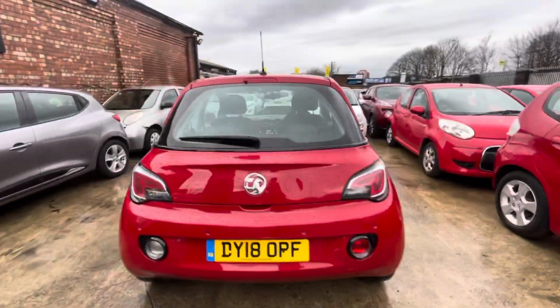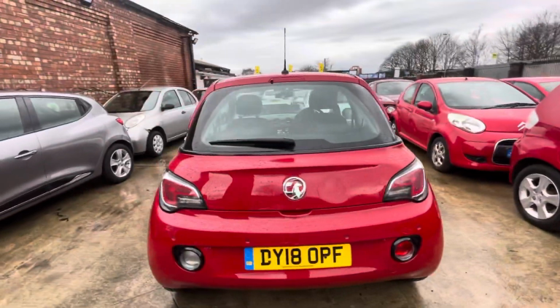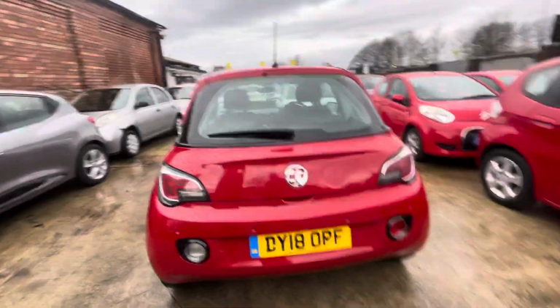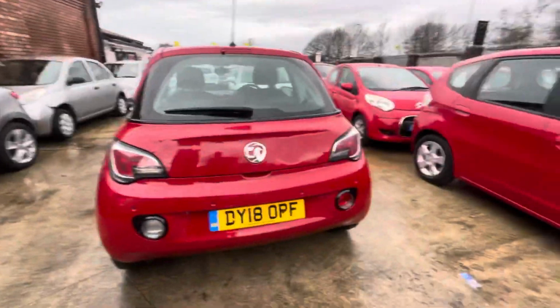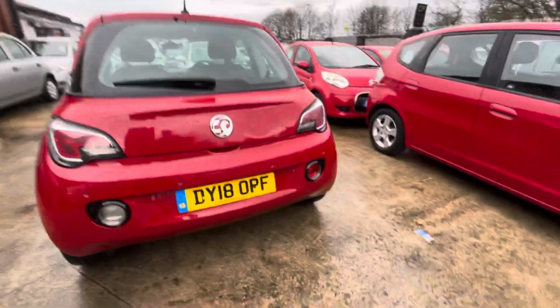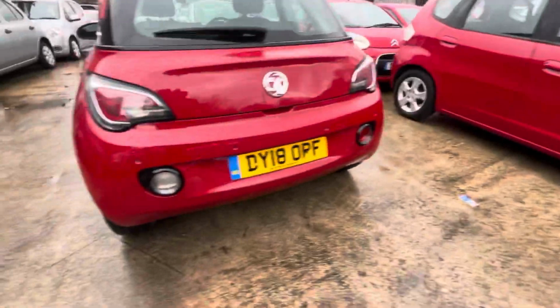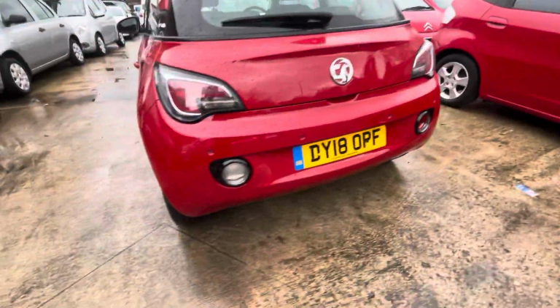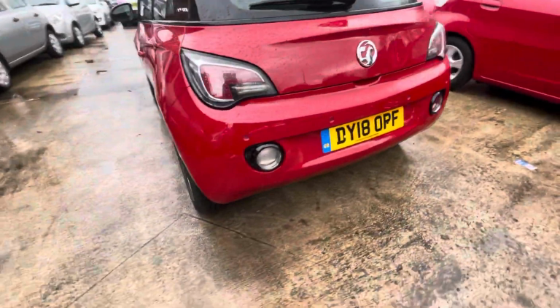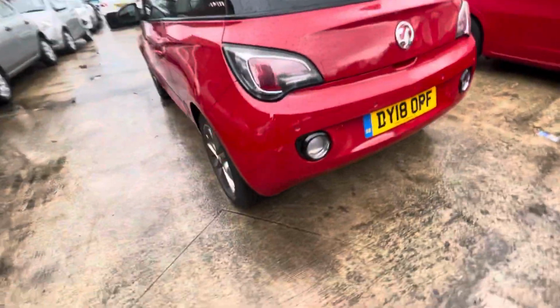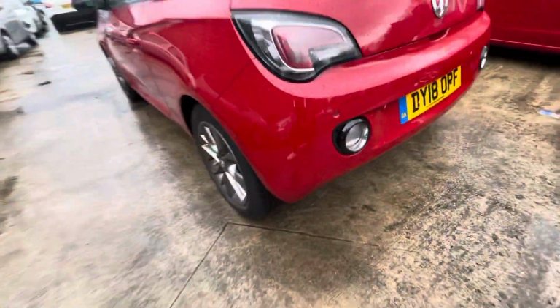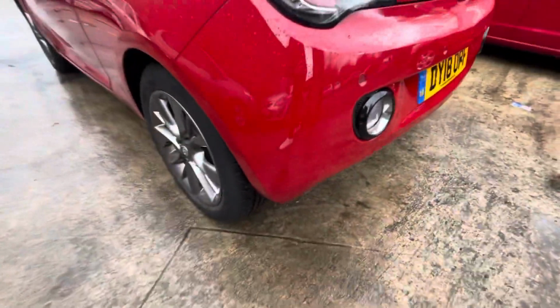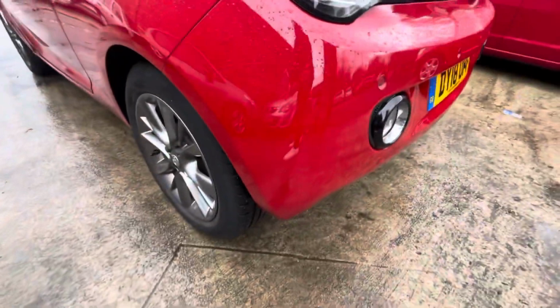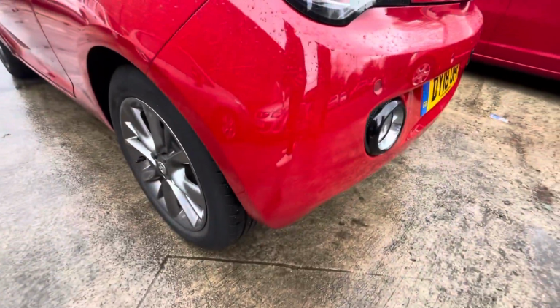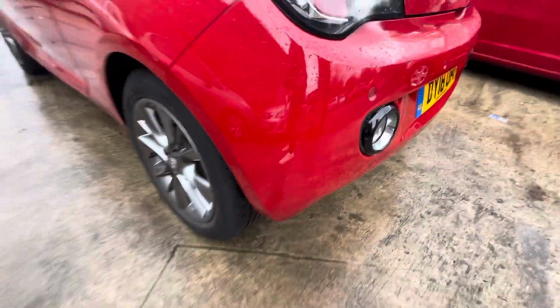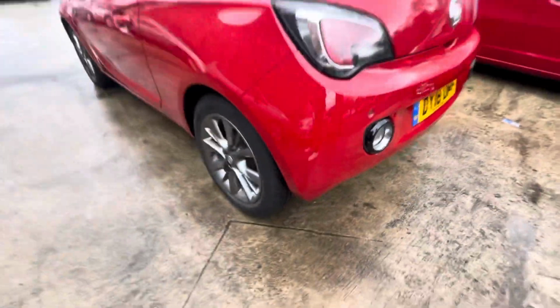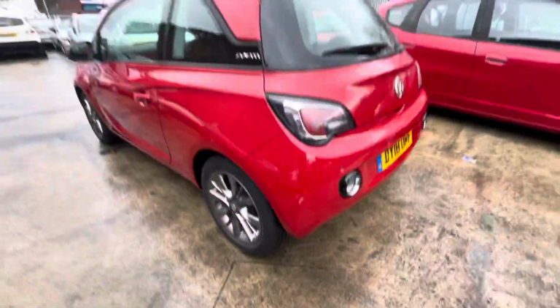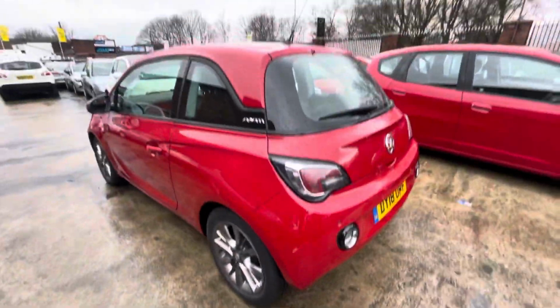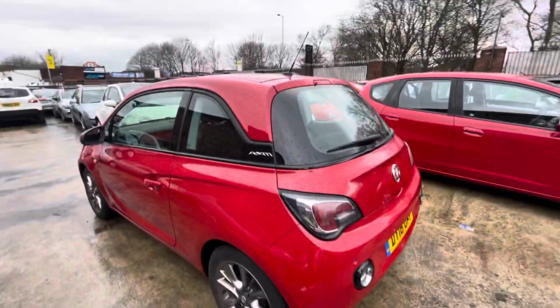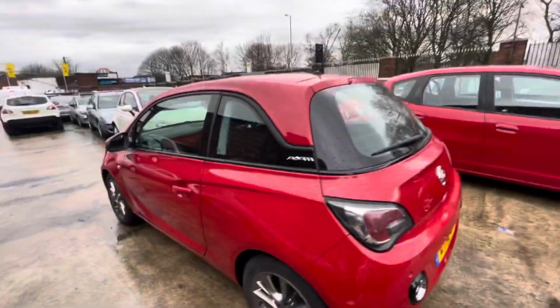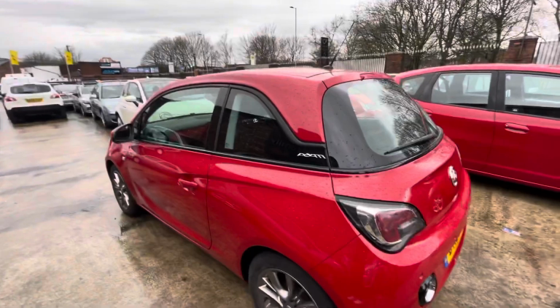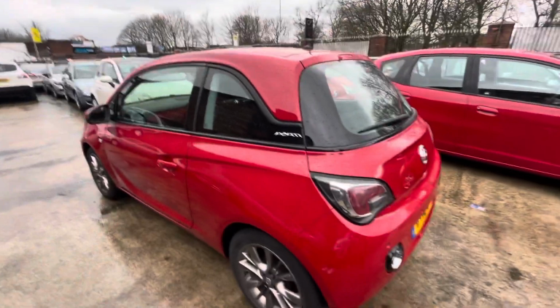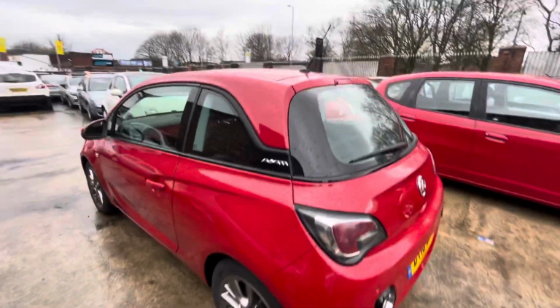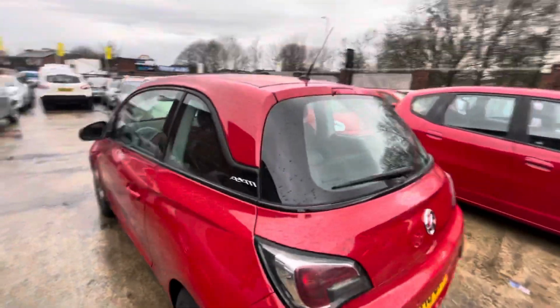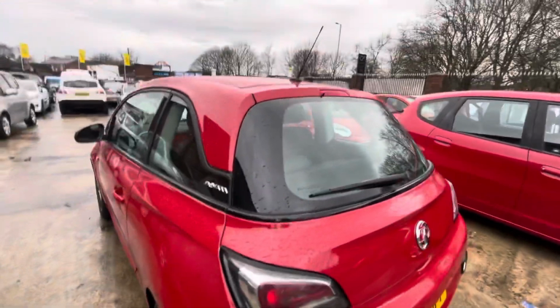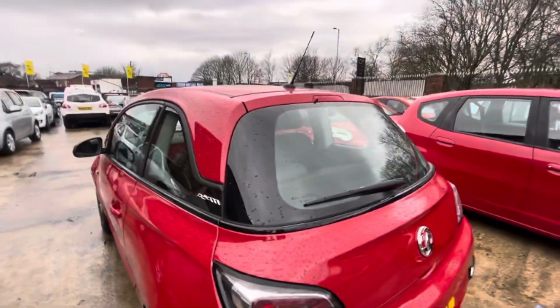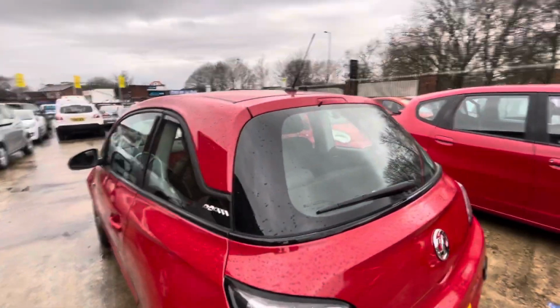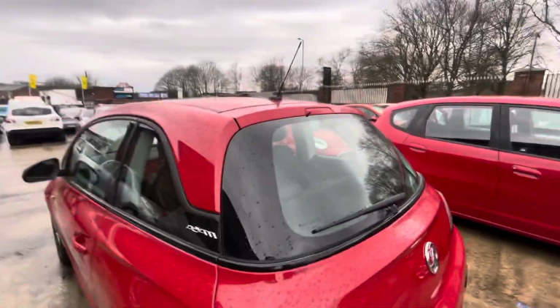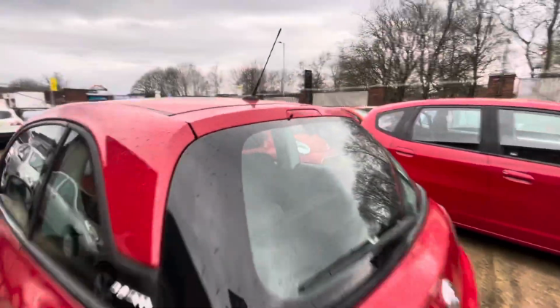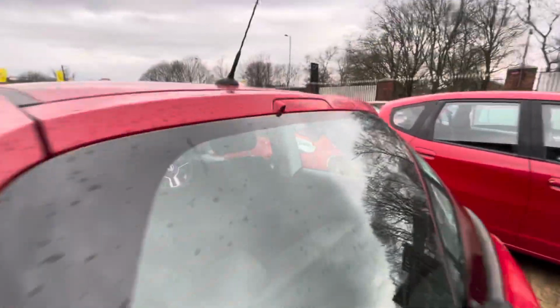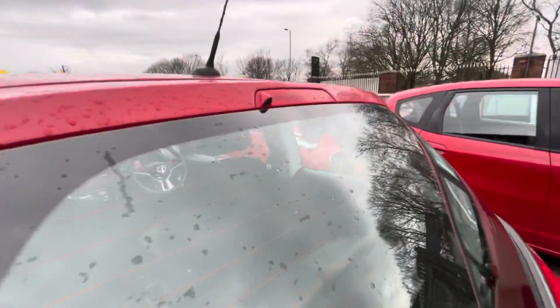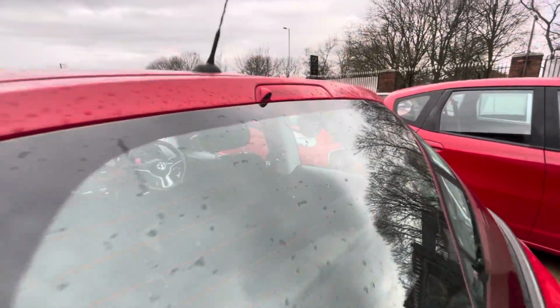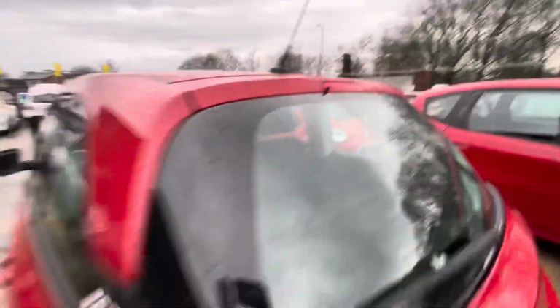Parking sensors on the car as well — a nice little bit of spec as you can see. There is a little bit of touch-up just needed there on the rear passenger side bumper.